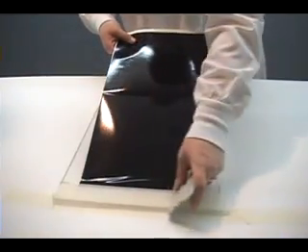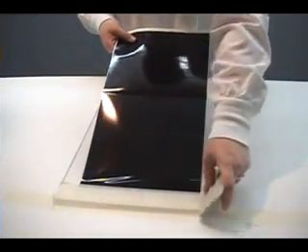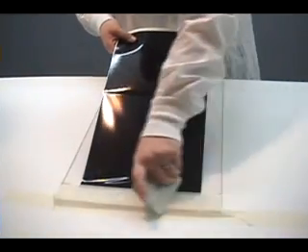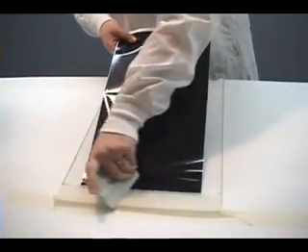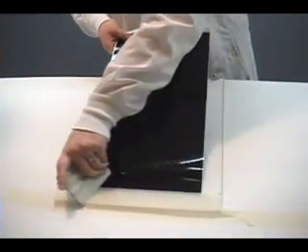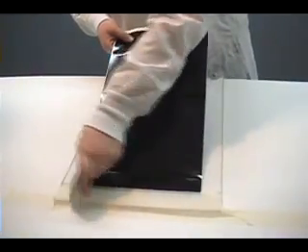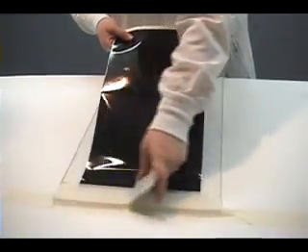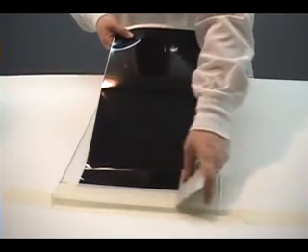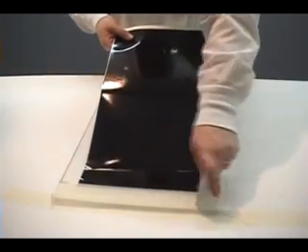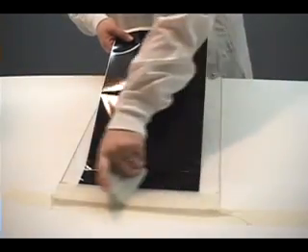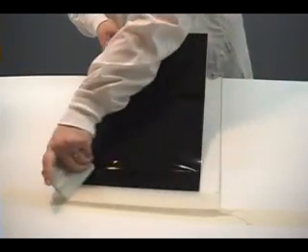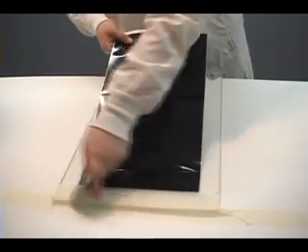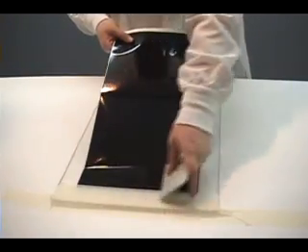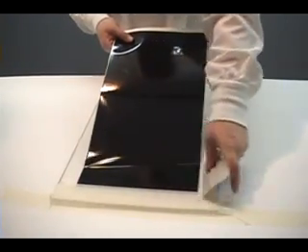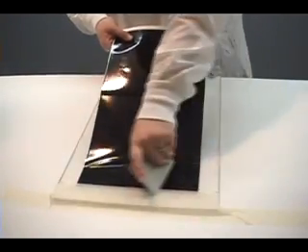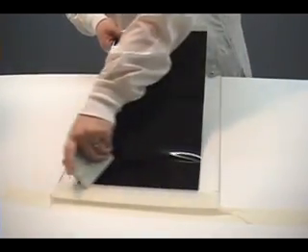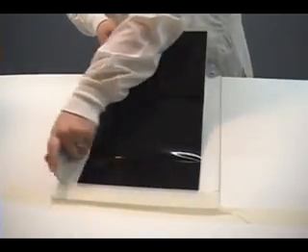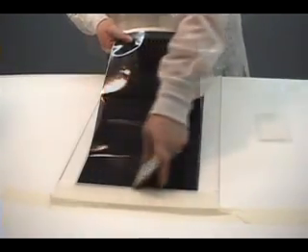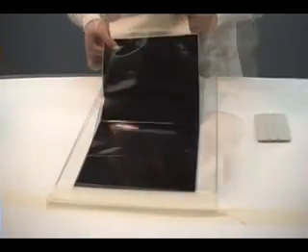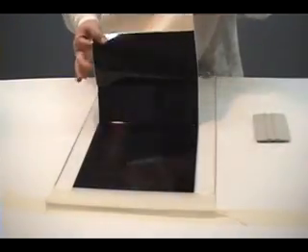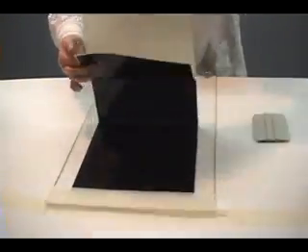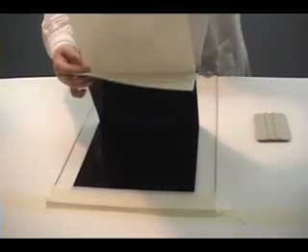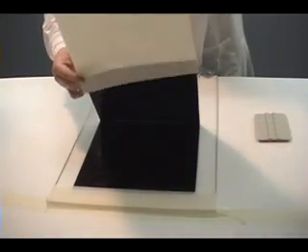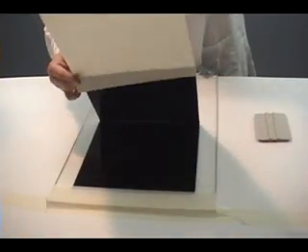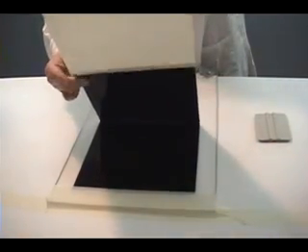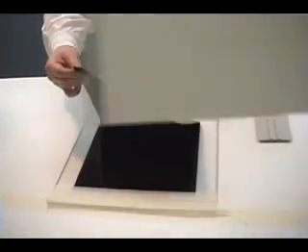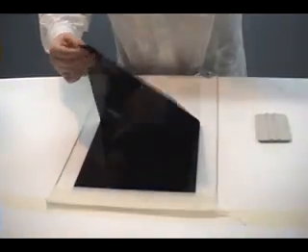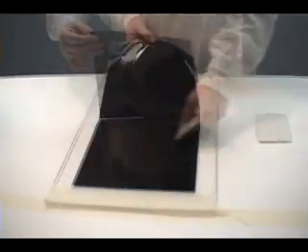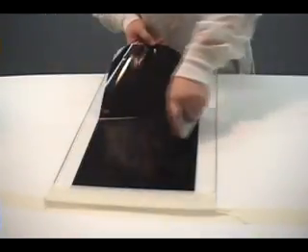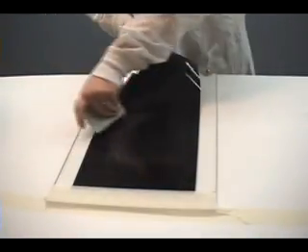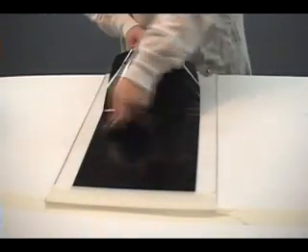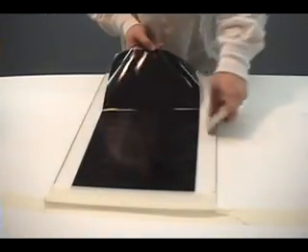The advantage of applying Mylar over spraying paint is the density of the Magic Black is always even. Also, for many applications, spray paint is way too messy.